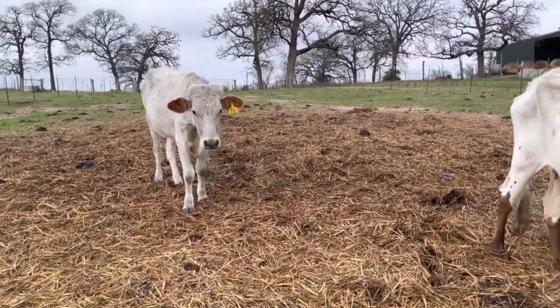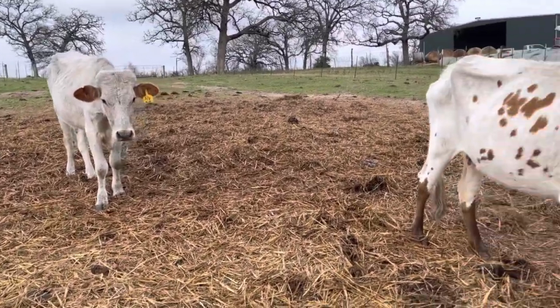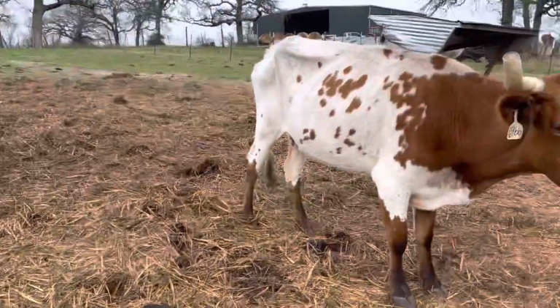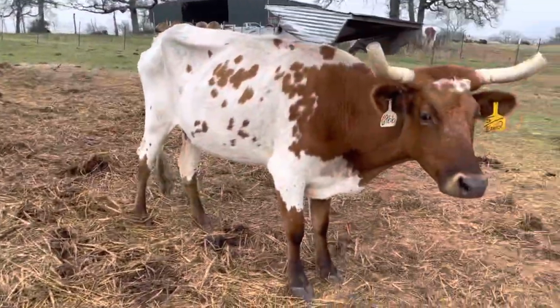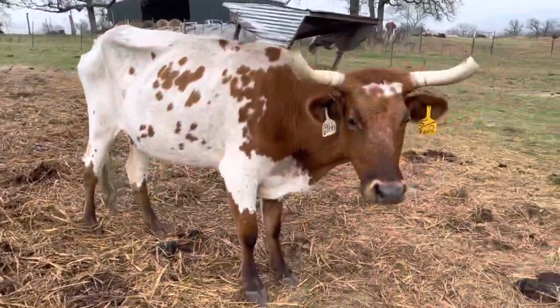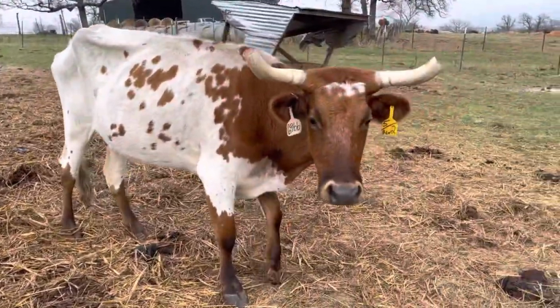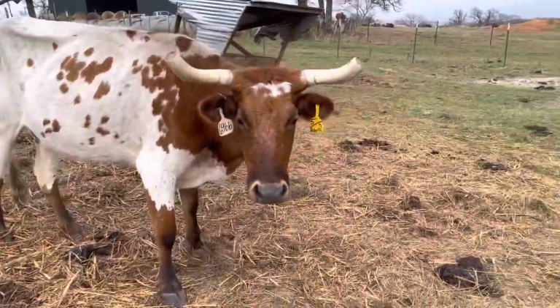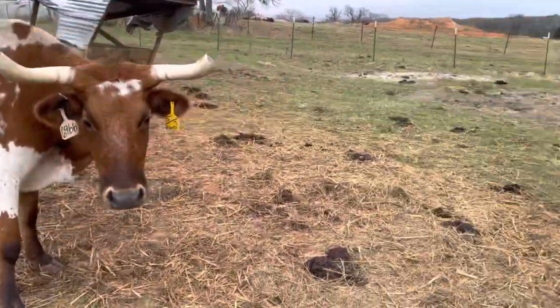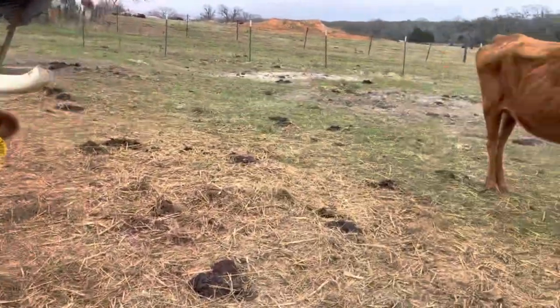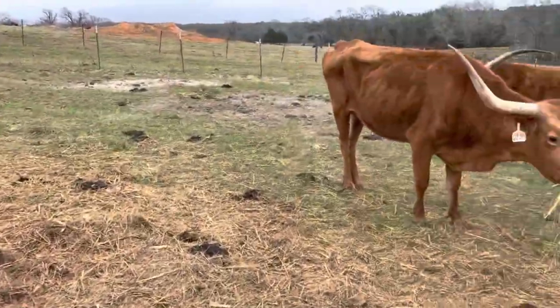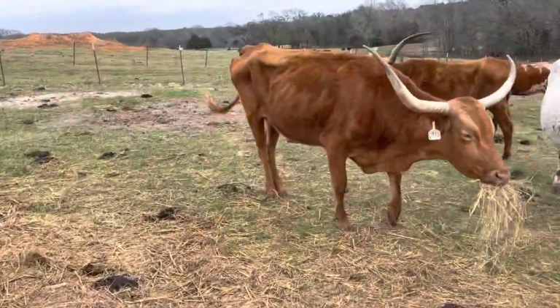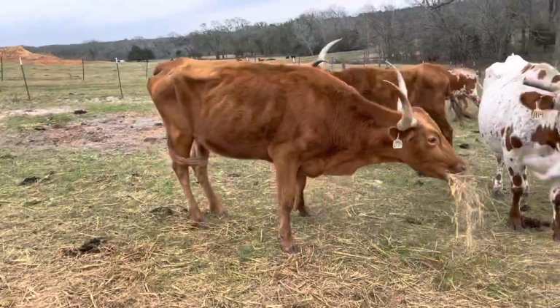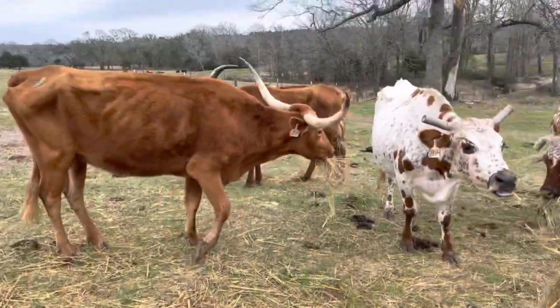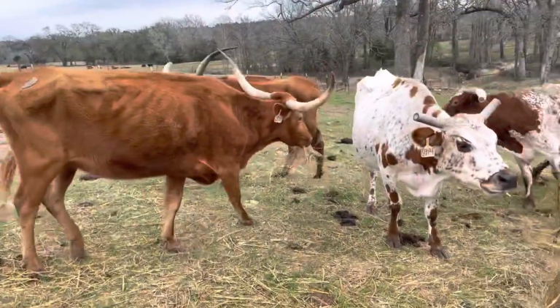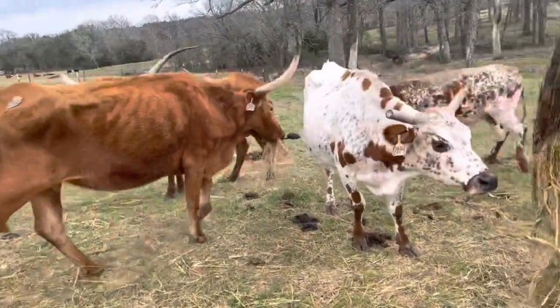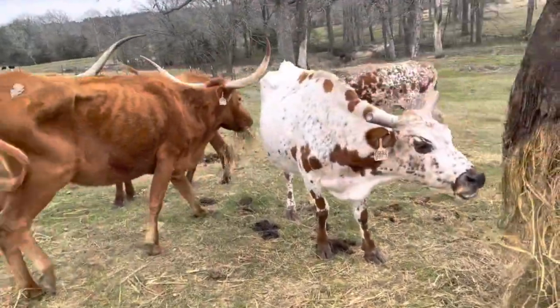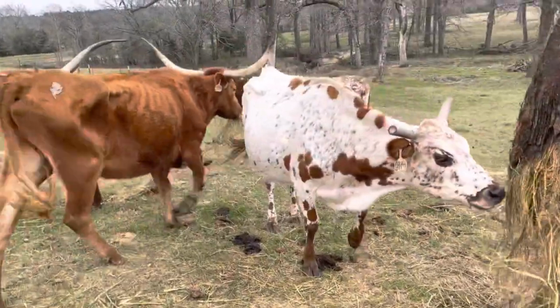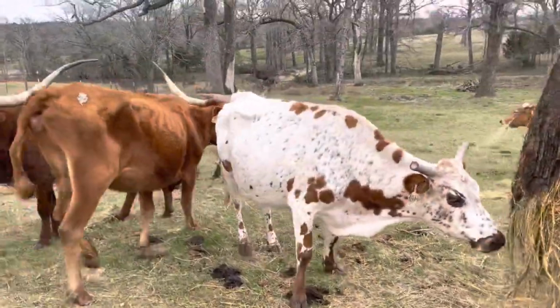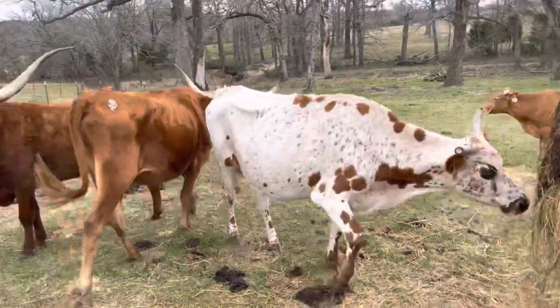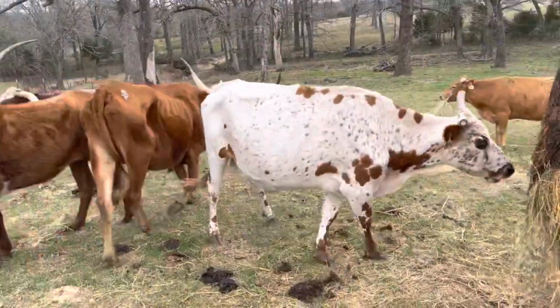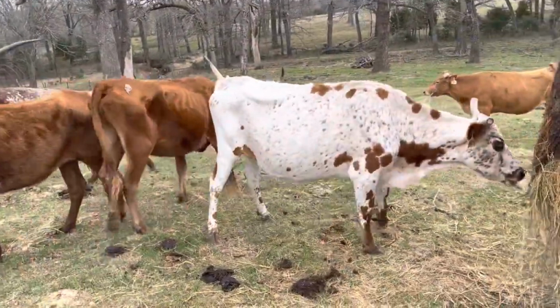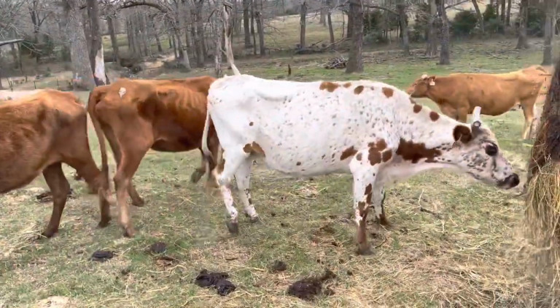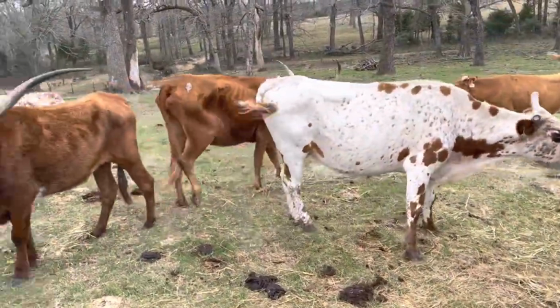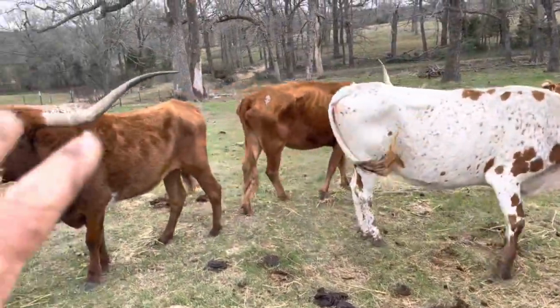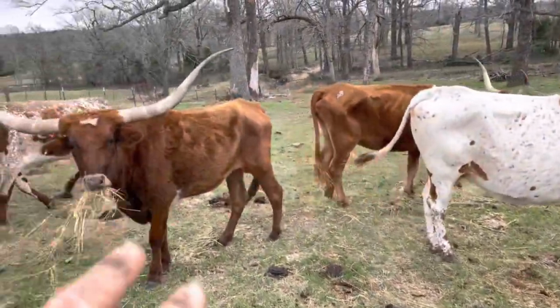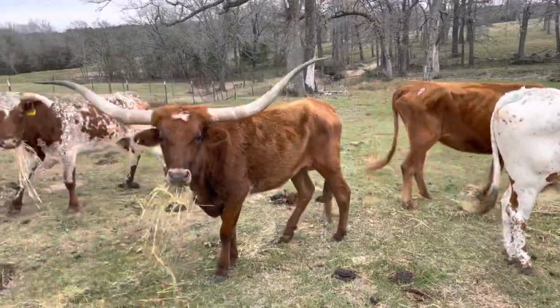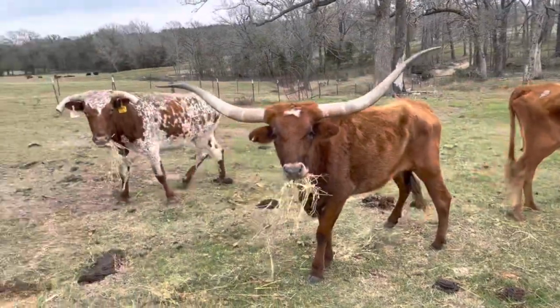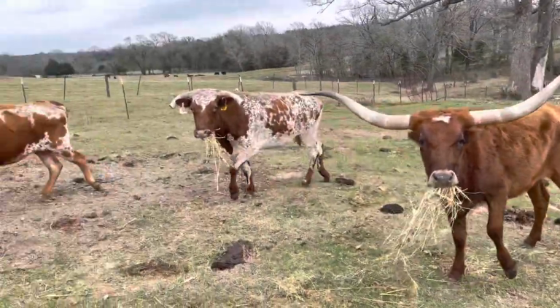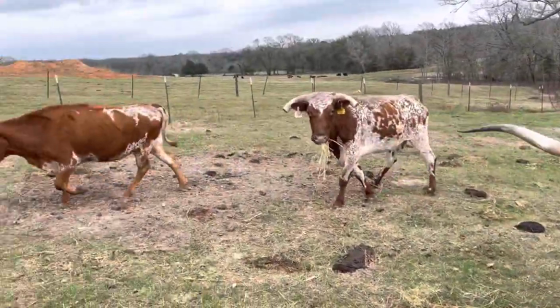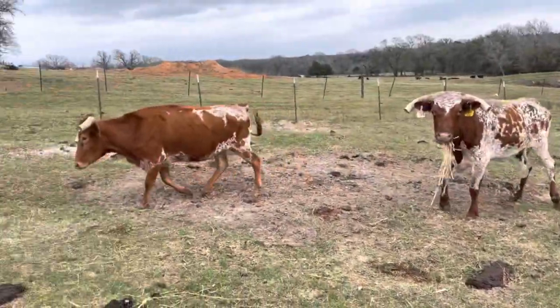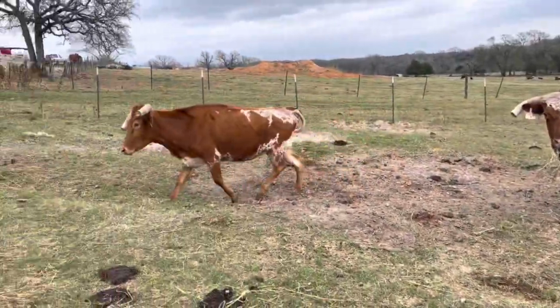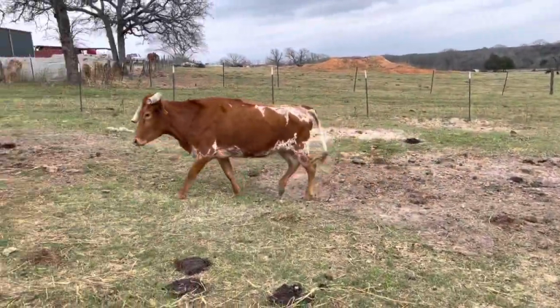Hey guys, Bubba Rutherford, Rutherford Landing Cattle. I want to show you the set of cattle that I got here. This is a set of Corriente and Longhorns — I got two Longhorns in here and Corriente-Longhorn crosses.